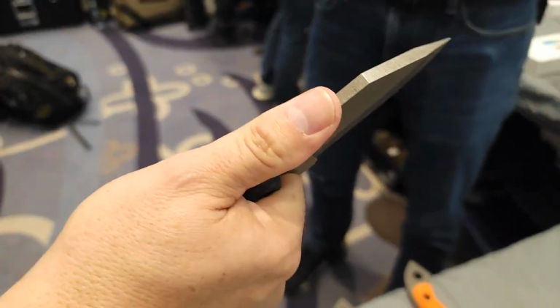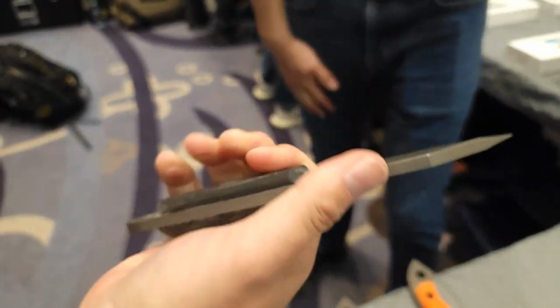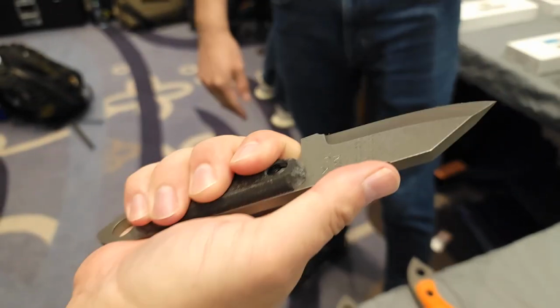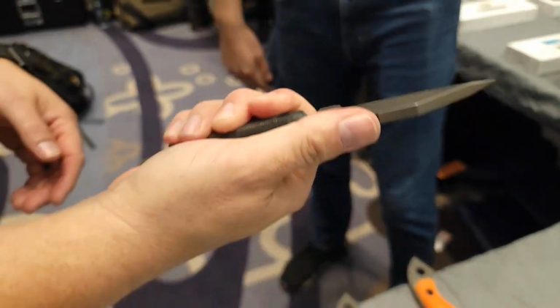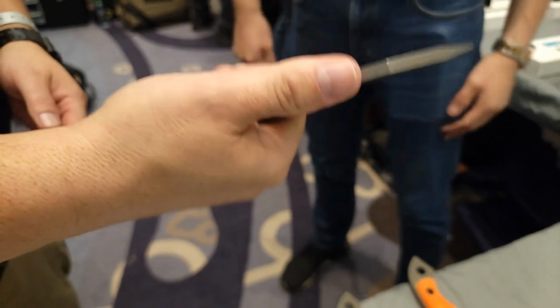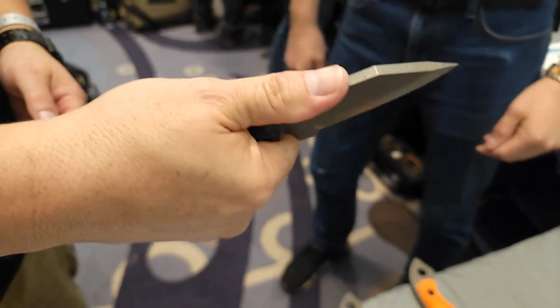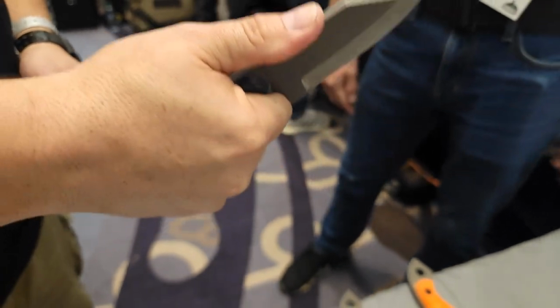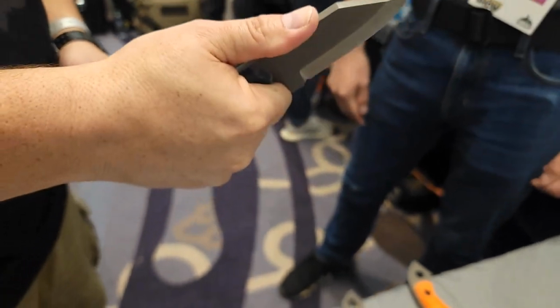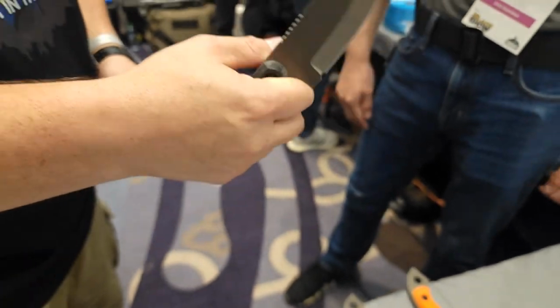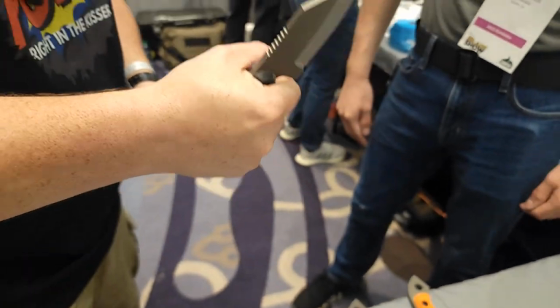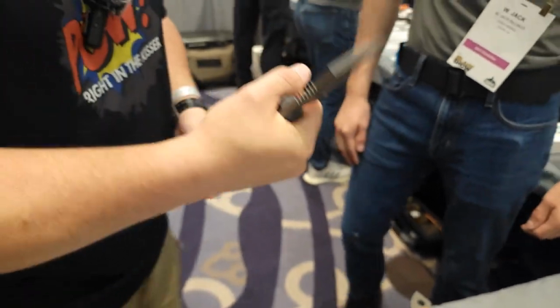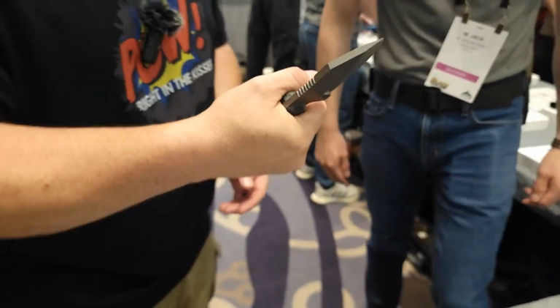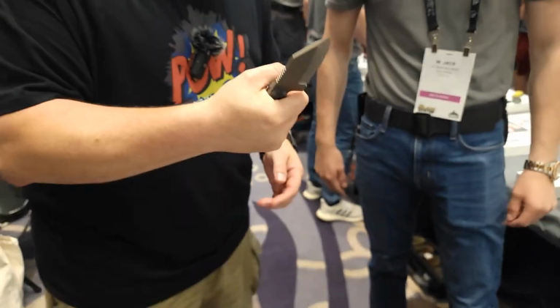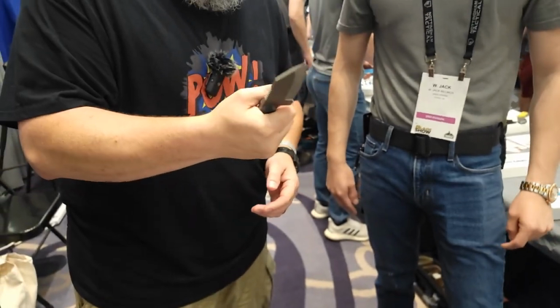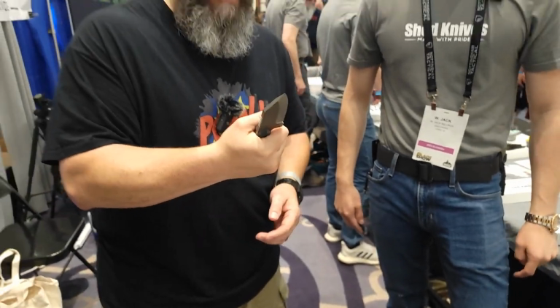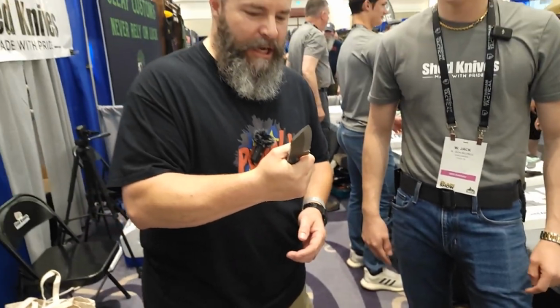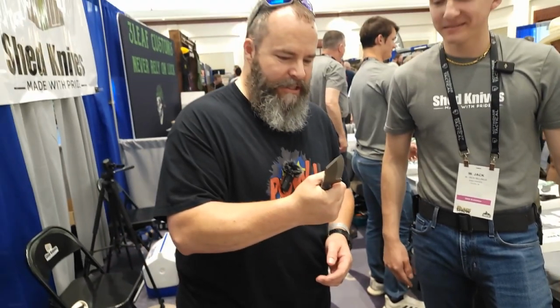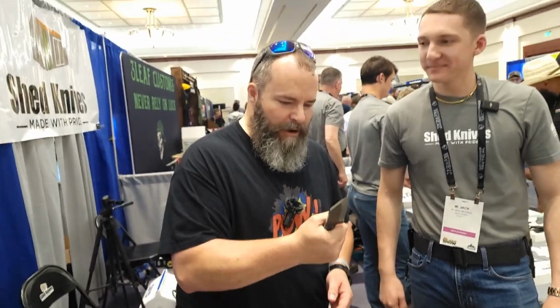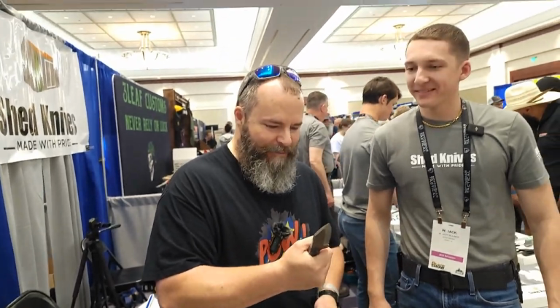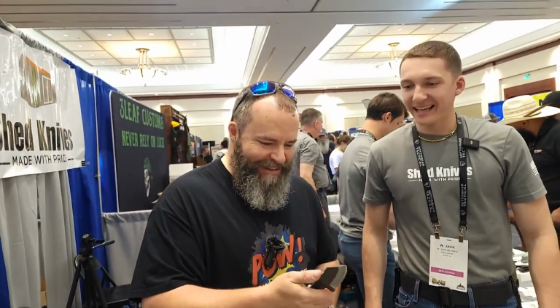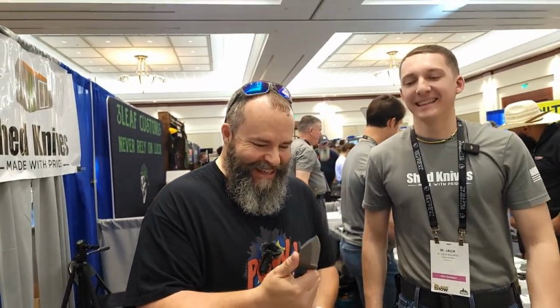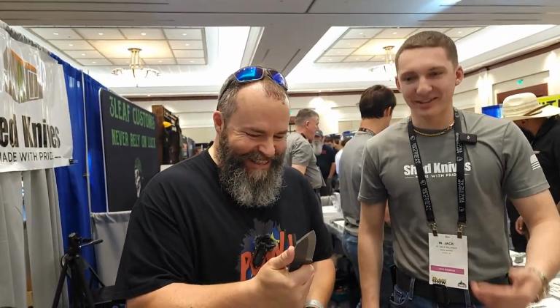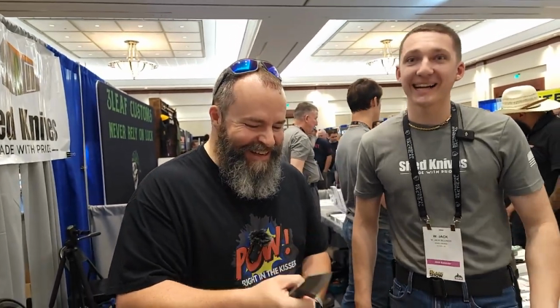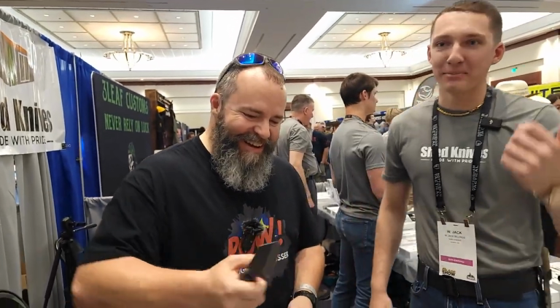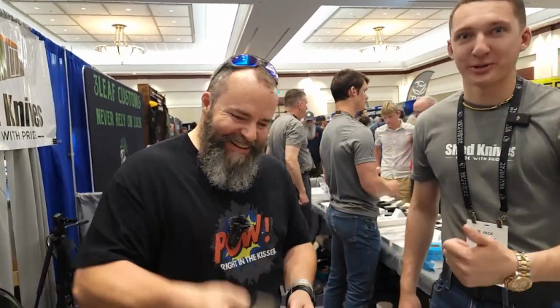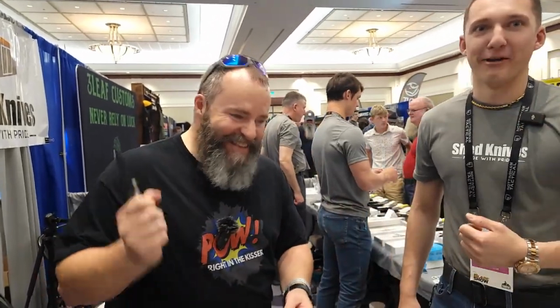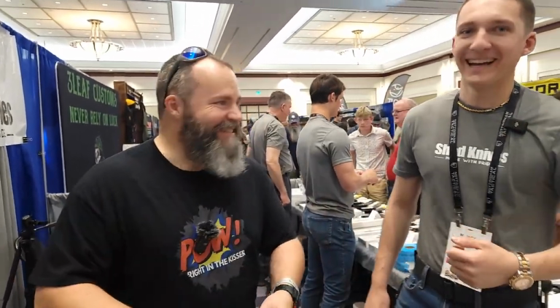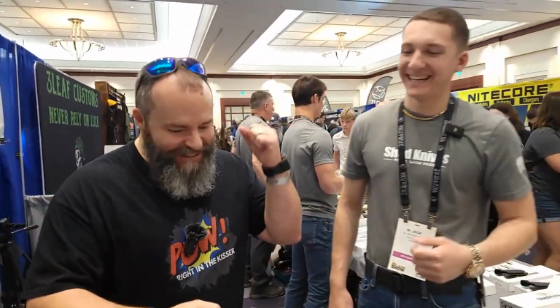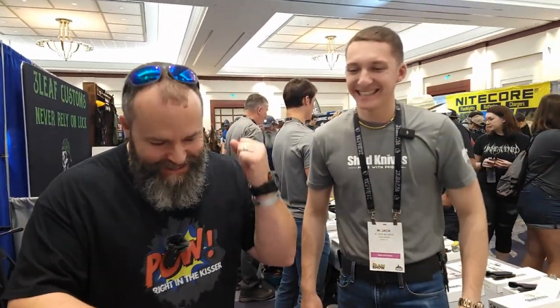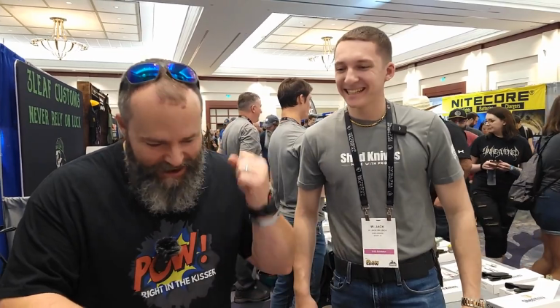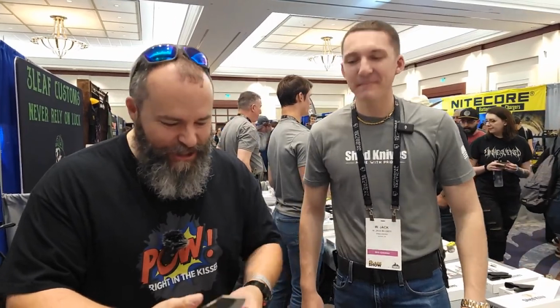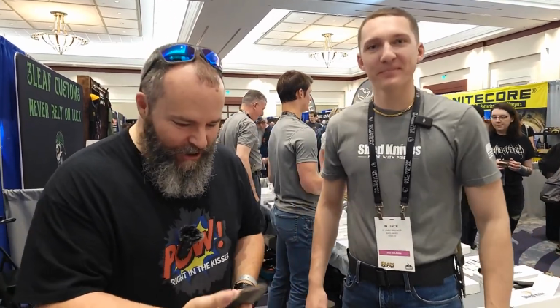Wow, these are so solid in the hand. This isn't an "I need to cut a stick of butter" knife. This is an "I could chop through a tree" knife. Yes, this is a serious chonker — these are so solid.